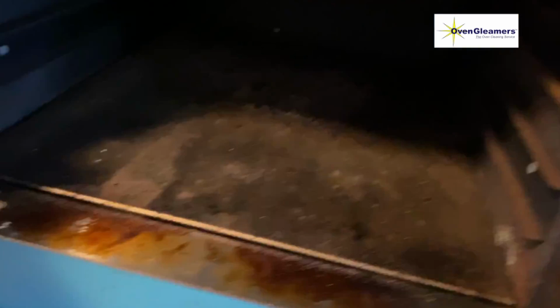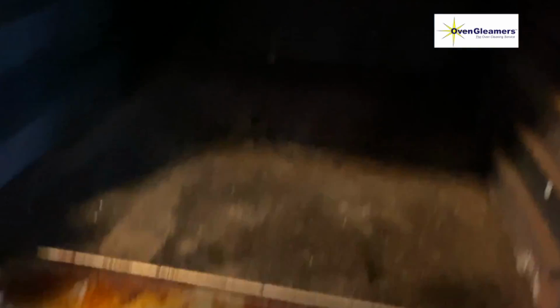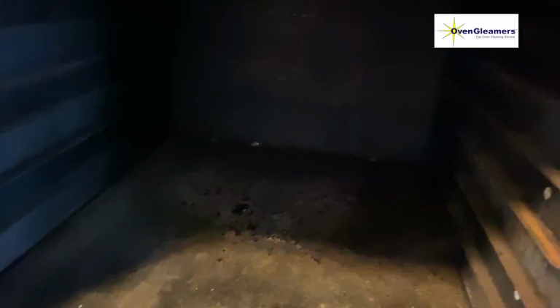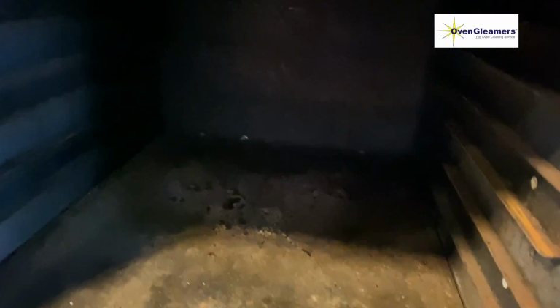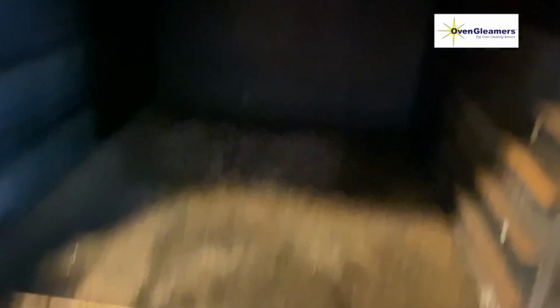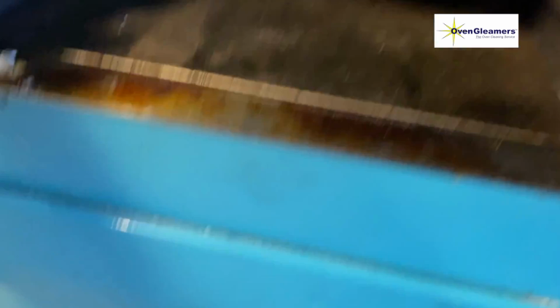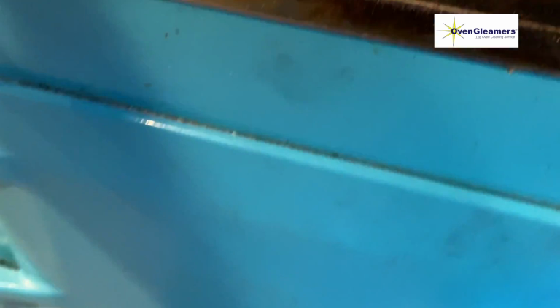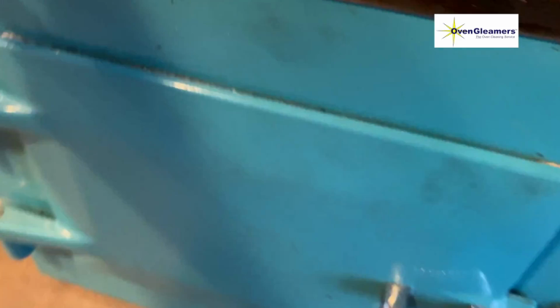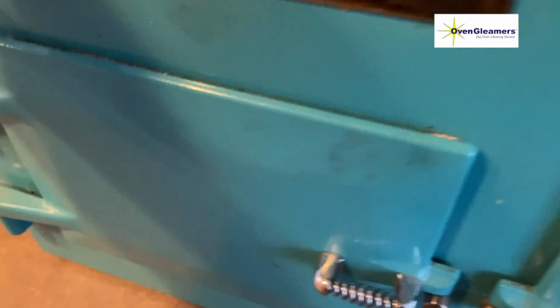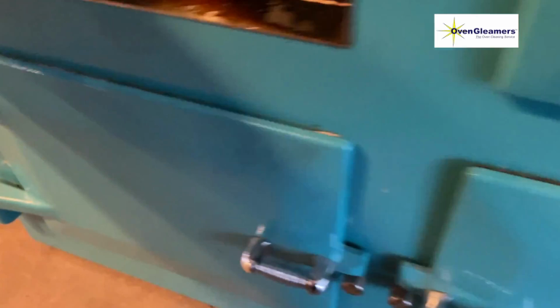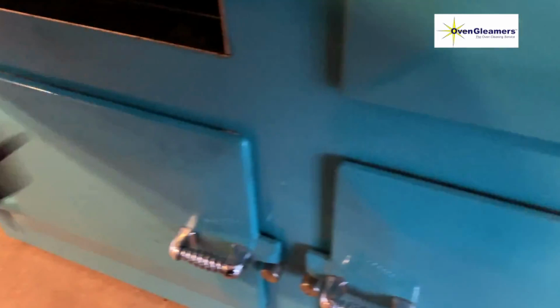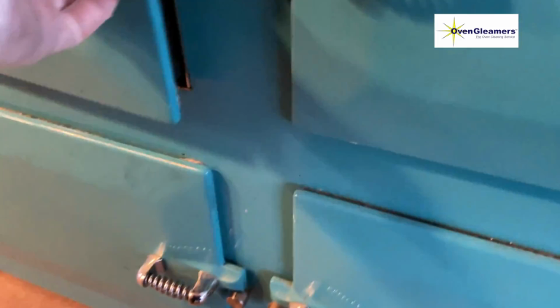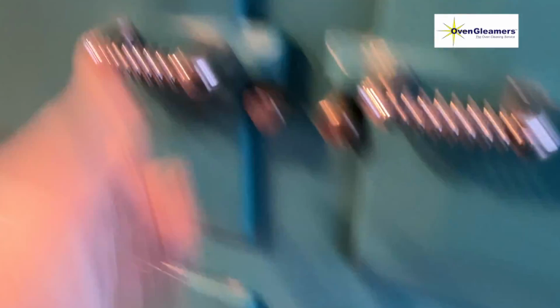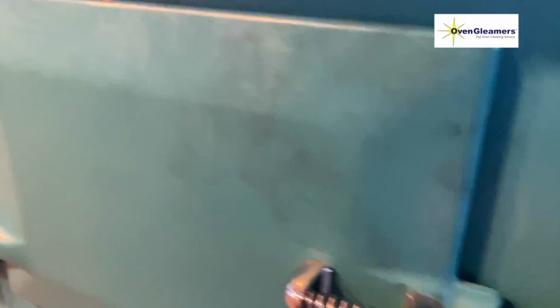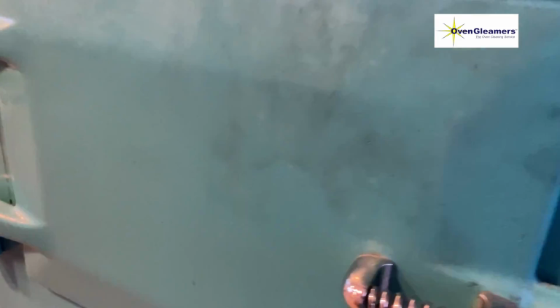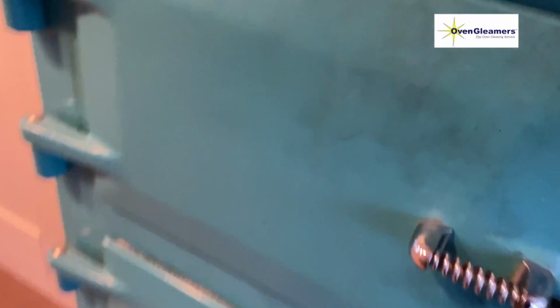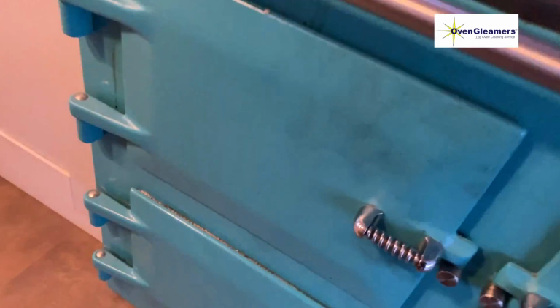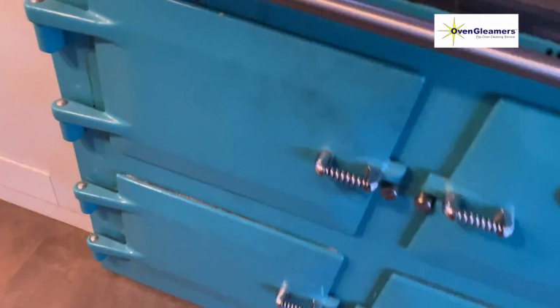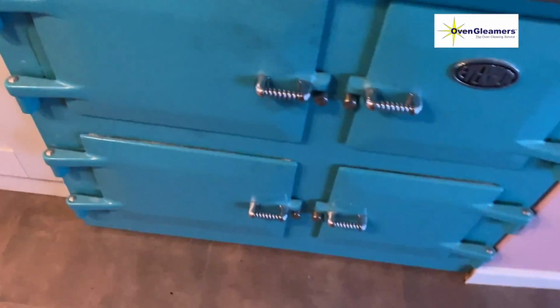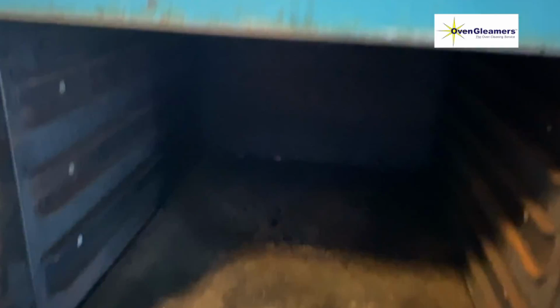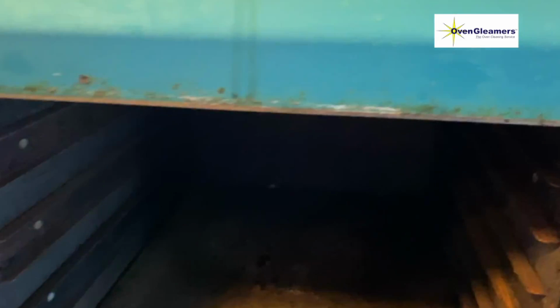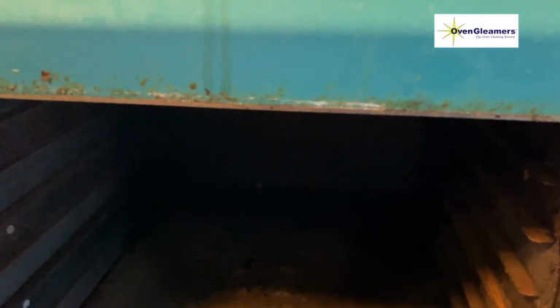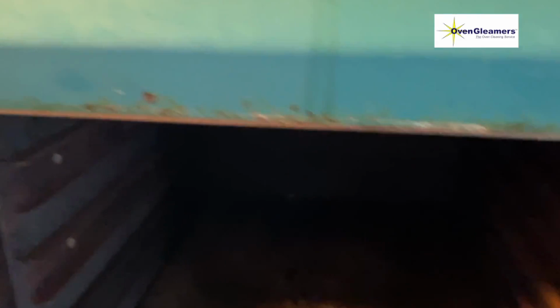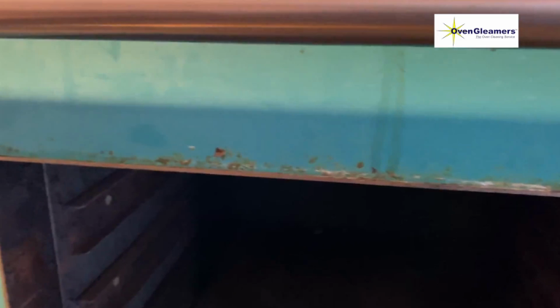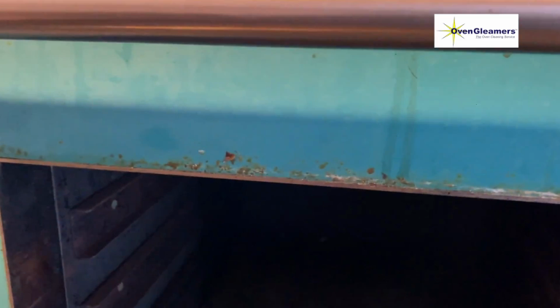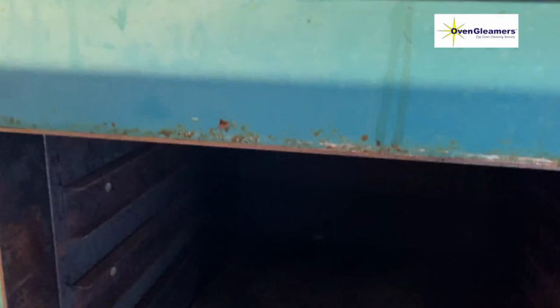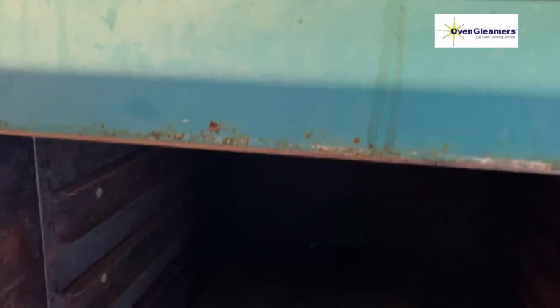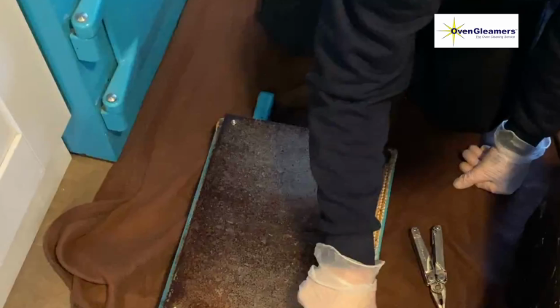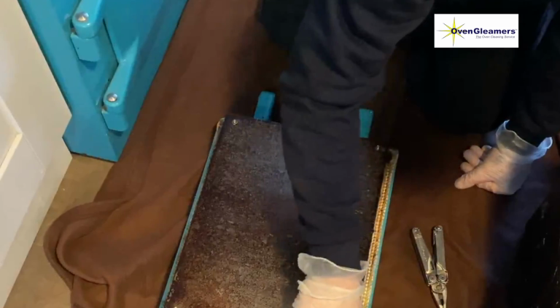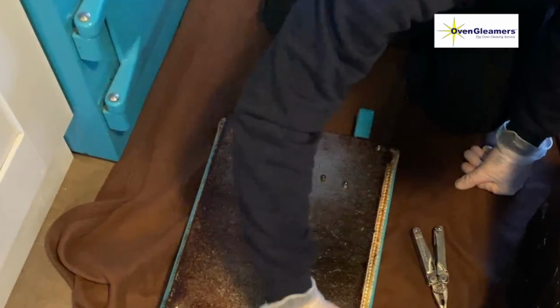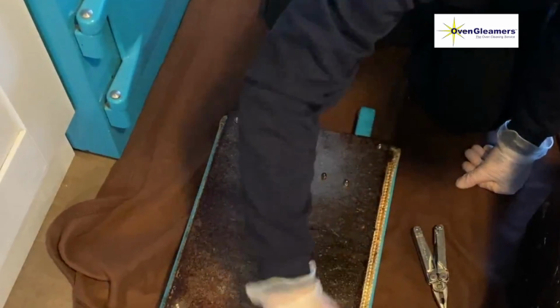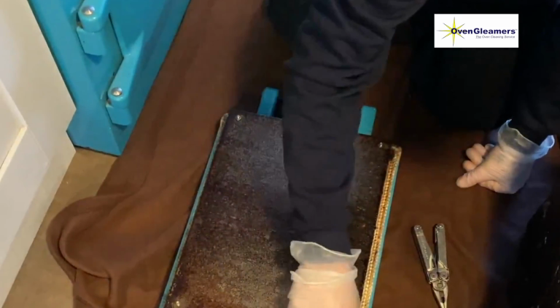Looking at the doors, if you look inside this oven it's dirty, and you can see the bottom plate is dirty as well. Looking at the door, it's pretty dirty — you can see the grease on it.